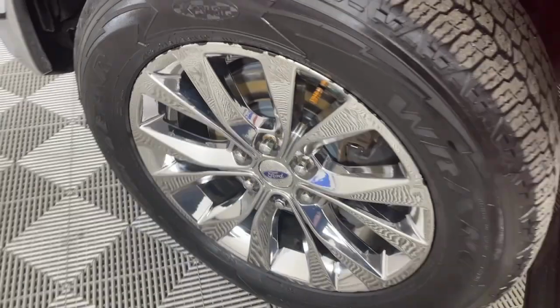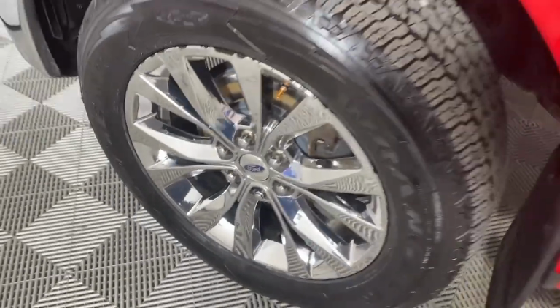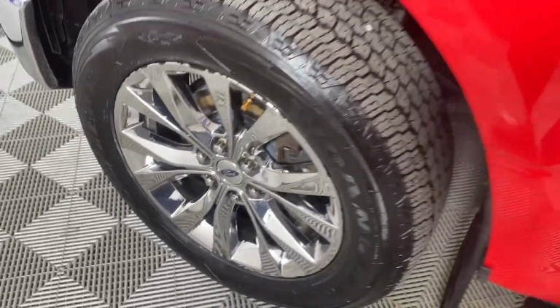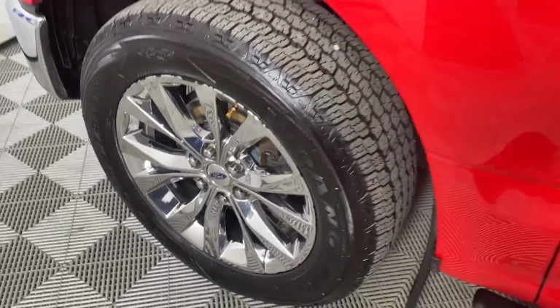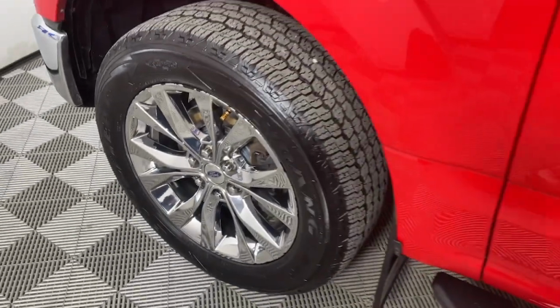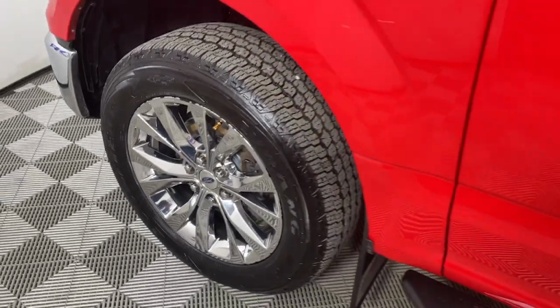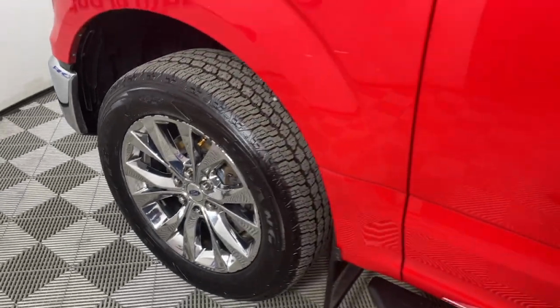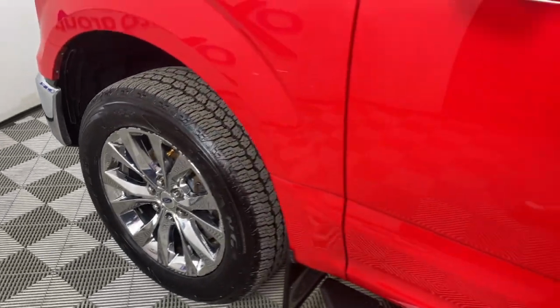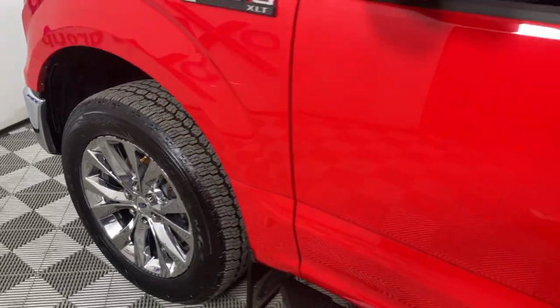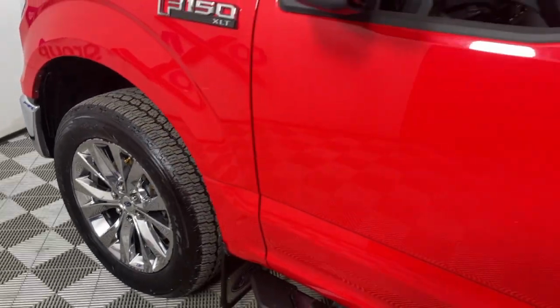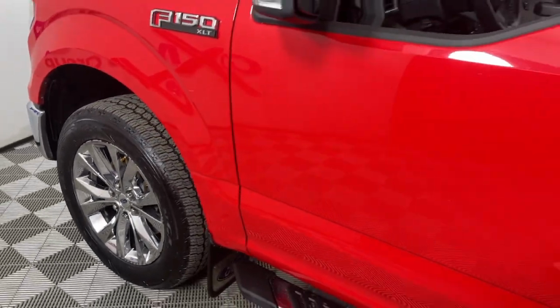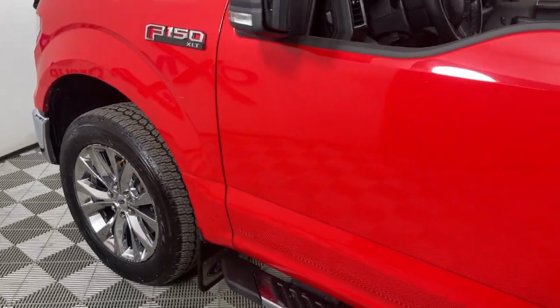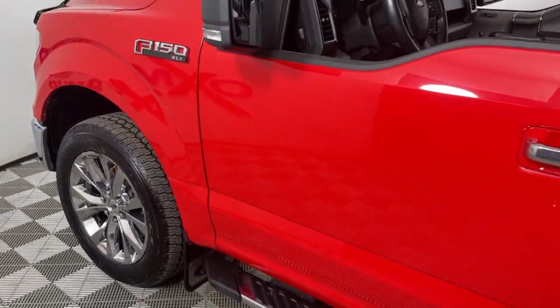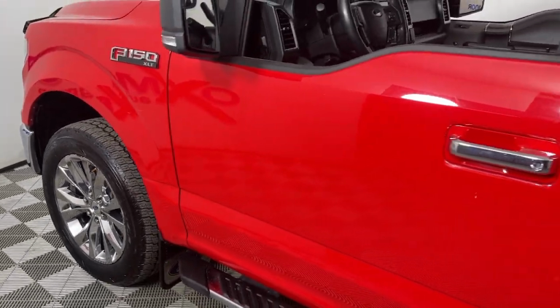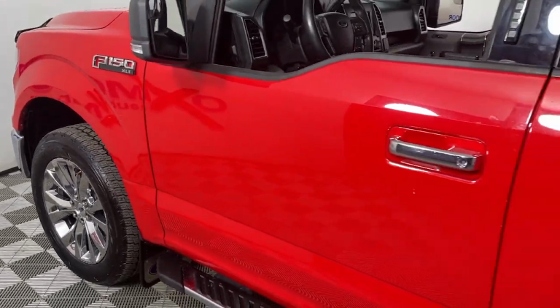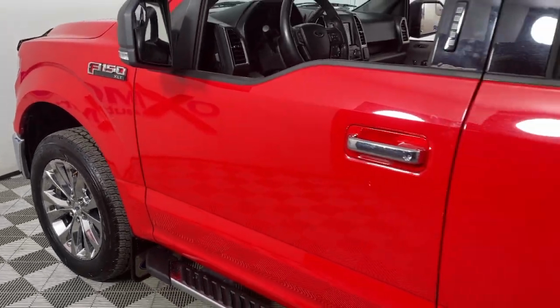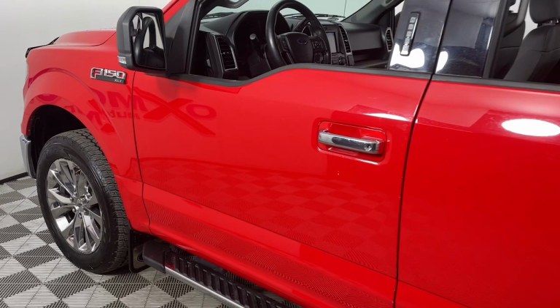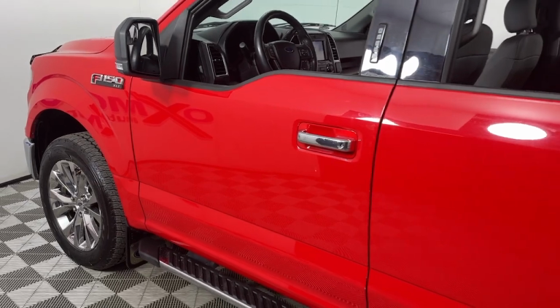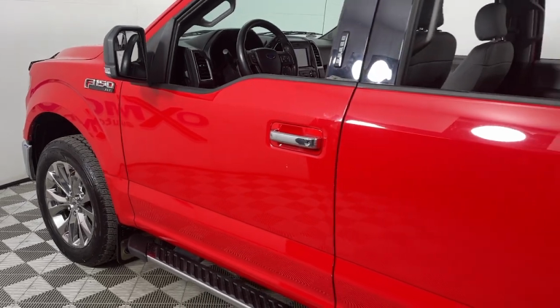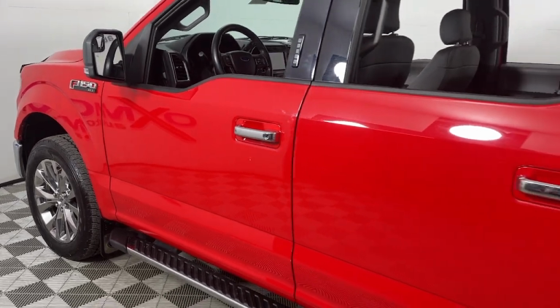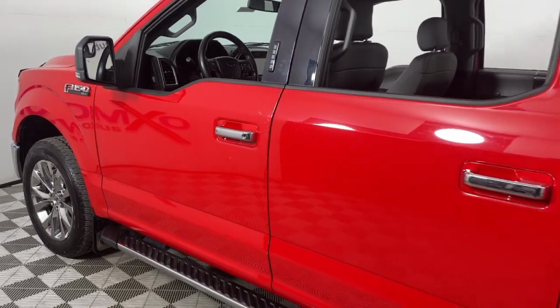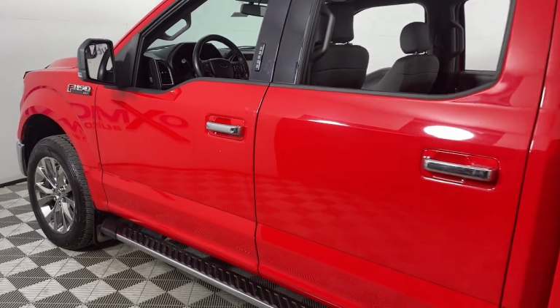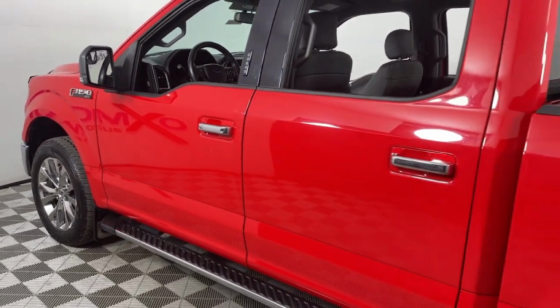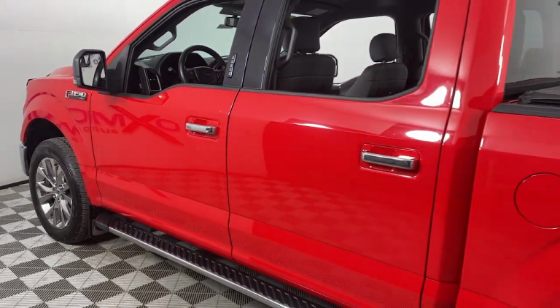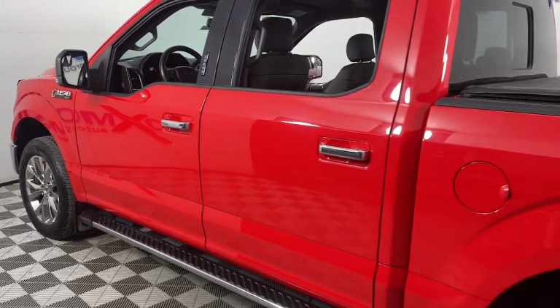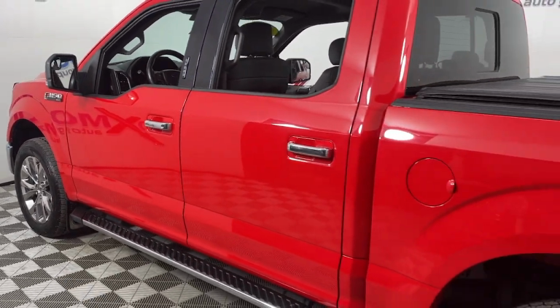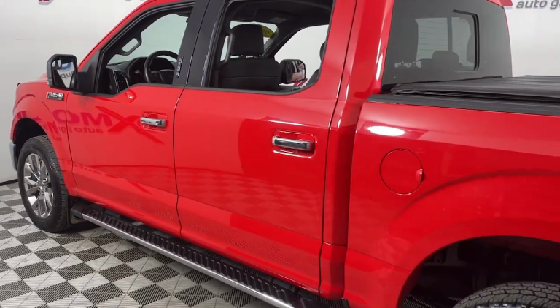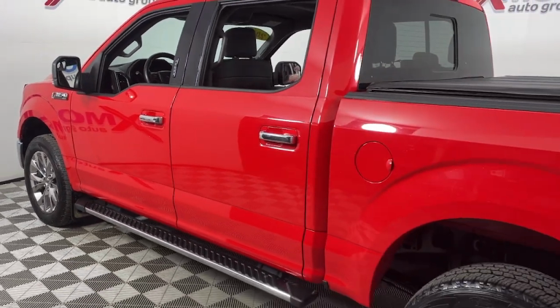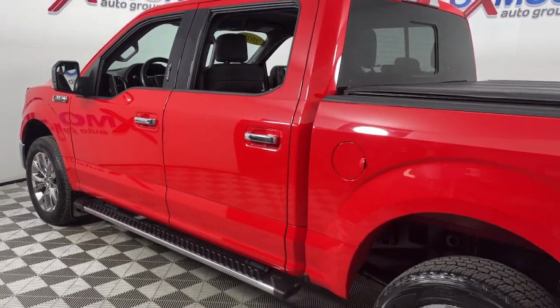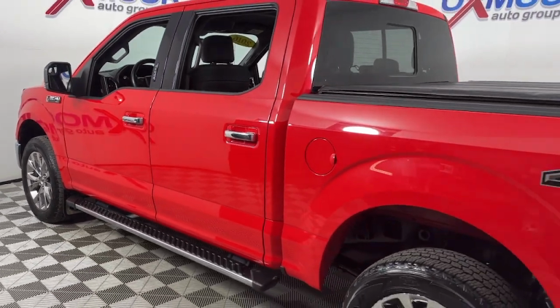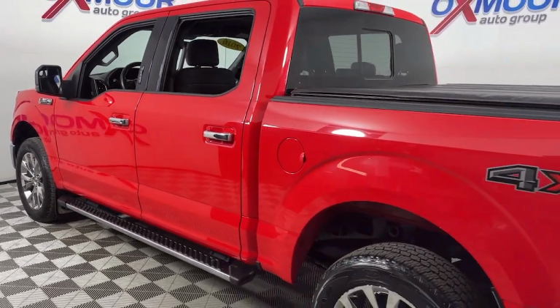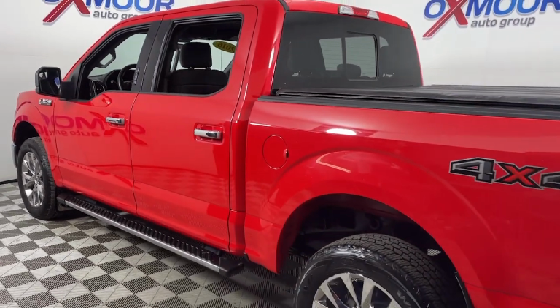Get into a car with value. 2016 Ford F-150, with less than 100,000 miles on the odometer — this vehicle provides excellent value.